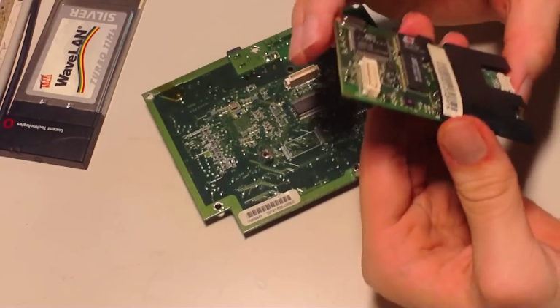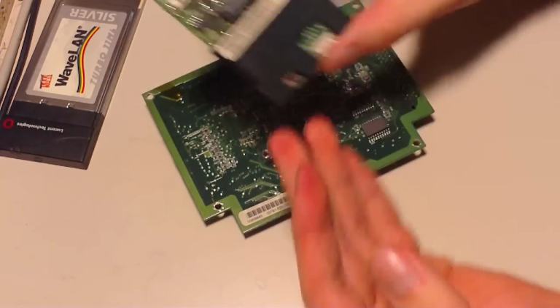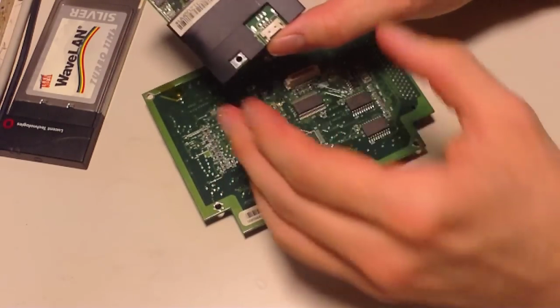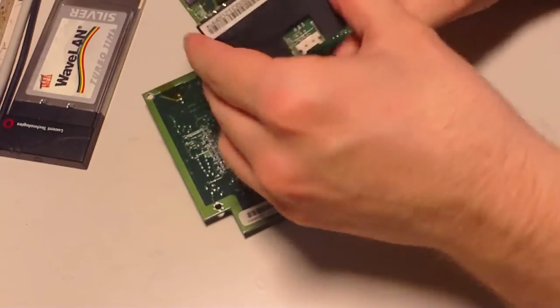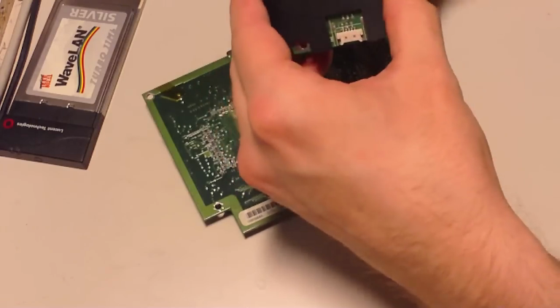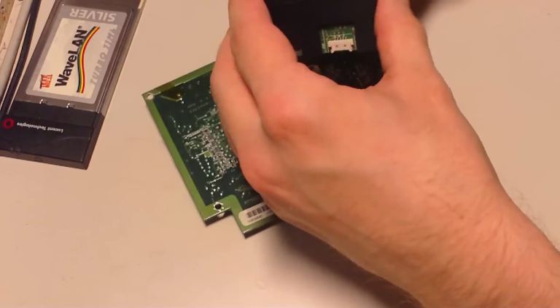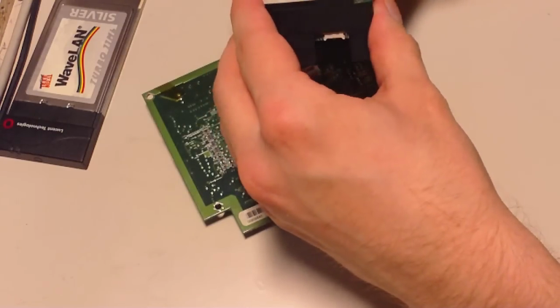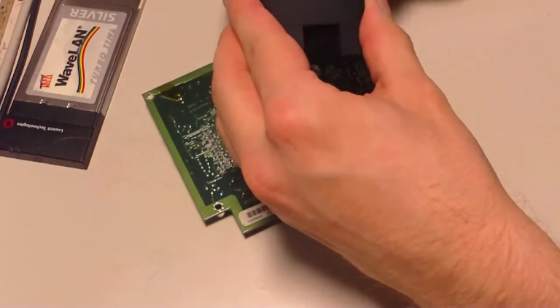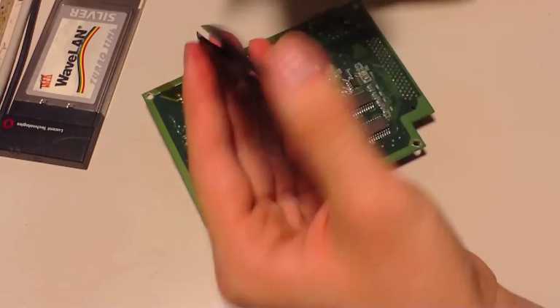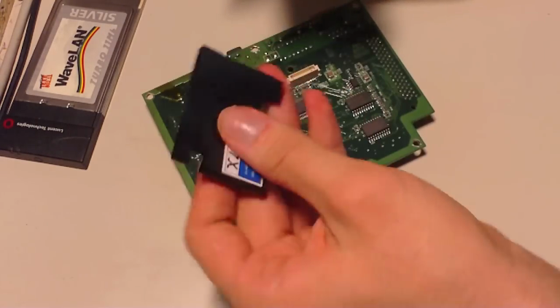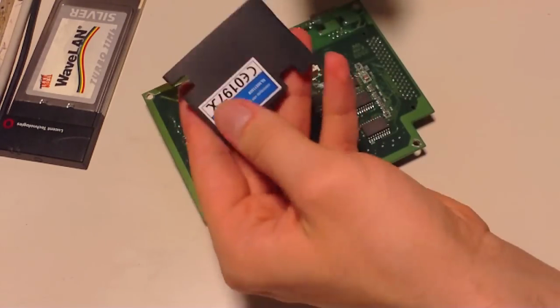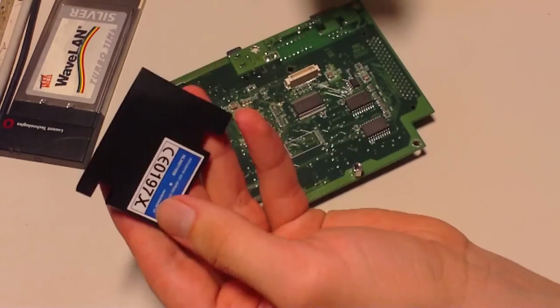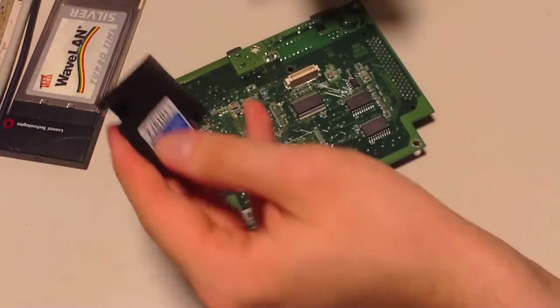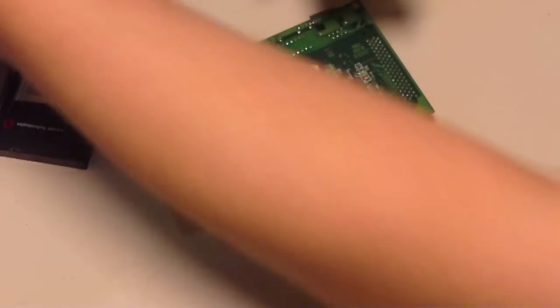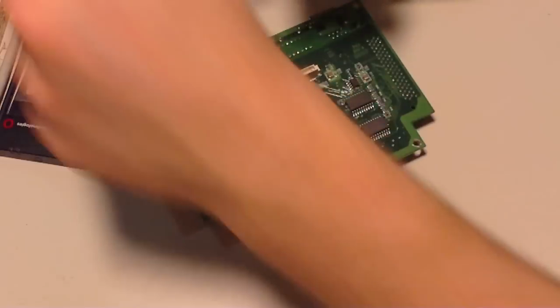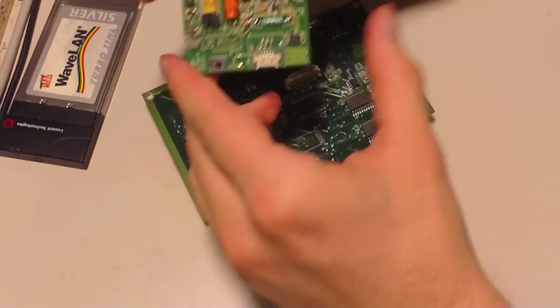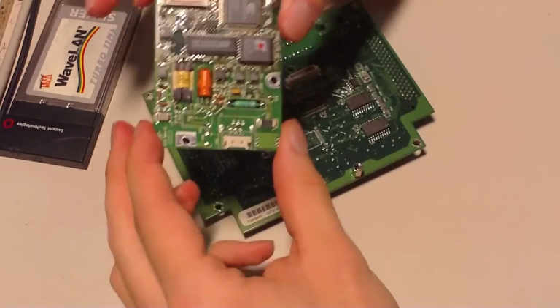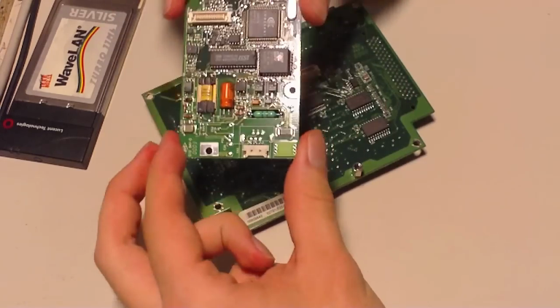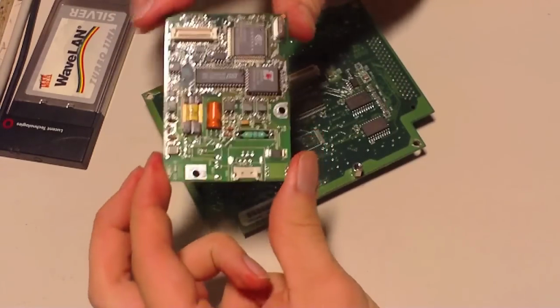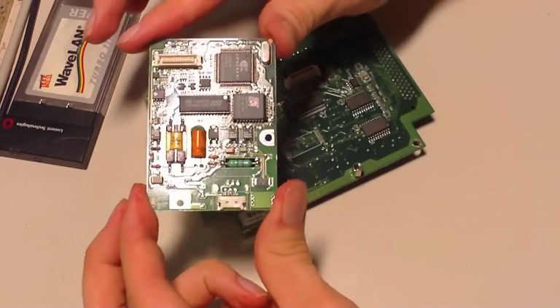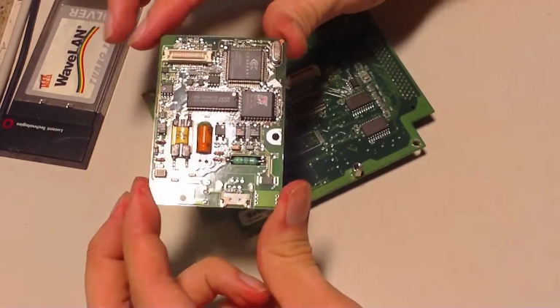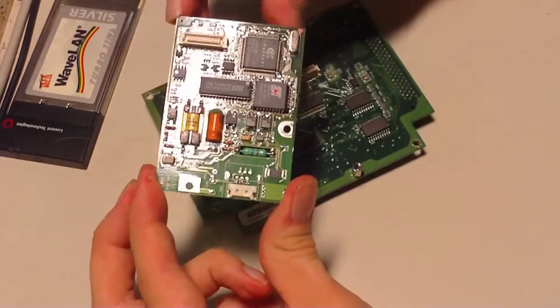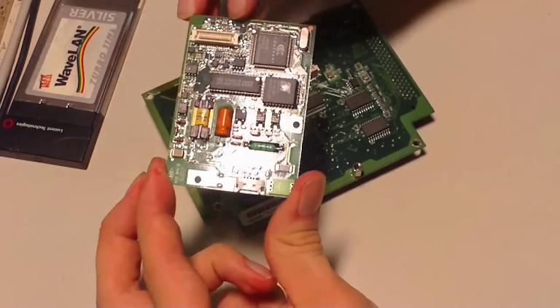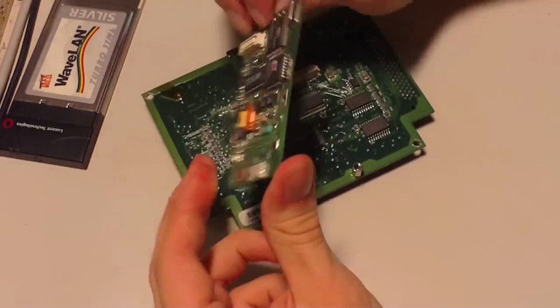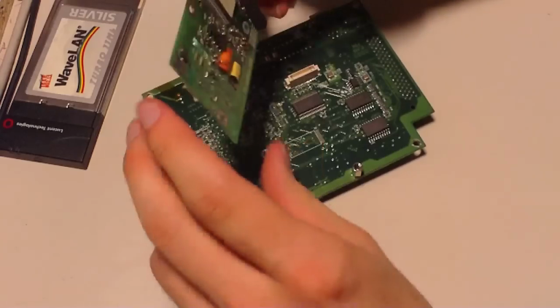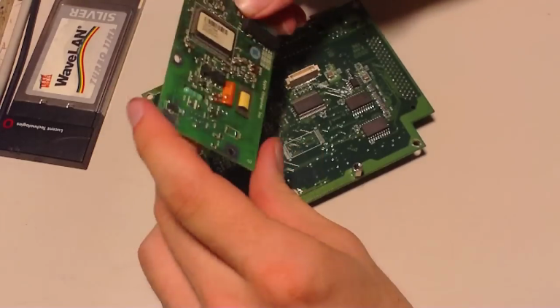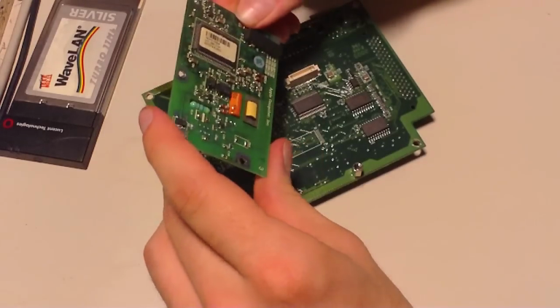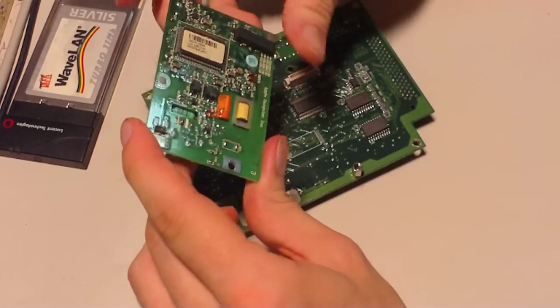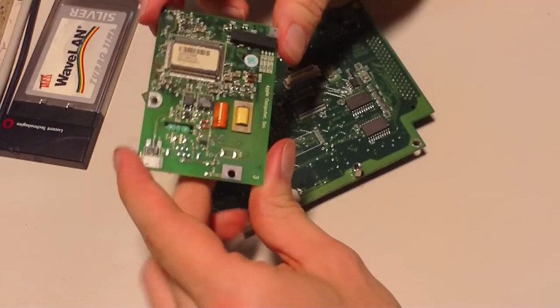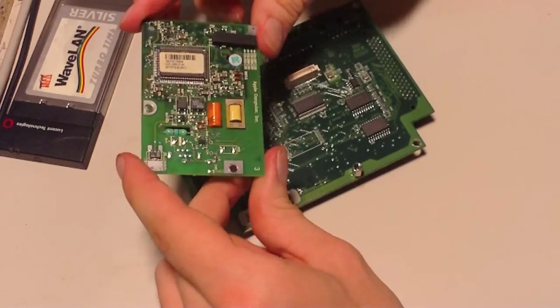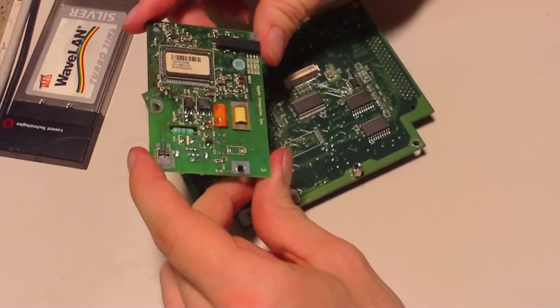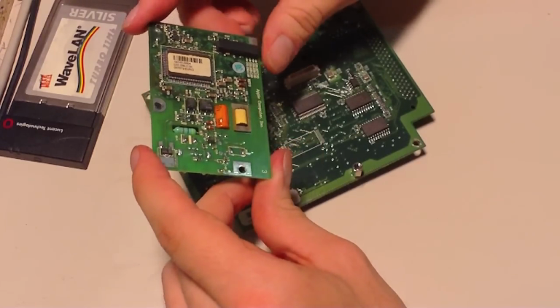Here we have the modem. Off goes the plastic cover, and here's the modem. It's a 56k V.90 Apple modem.